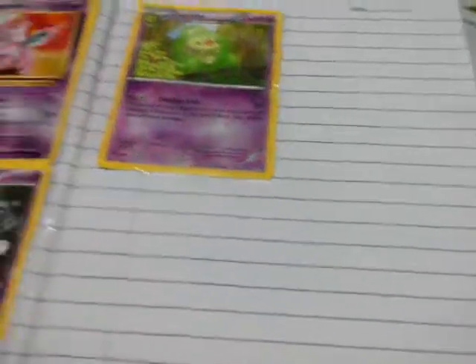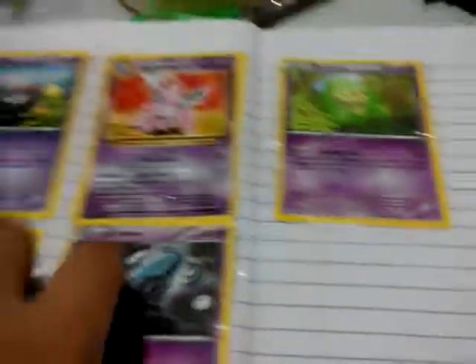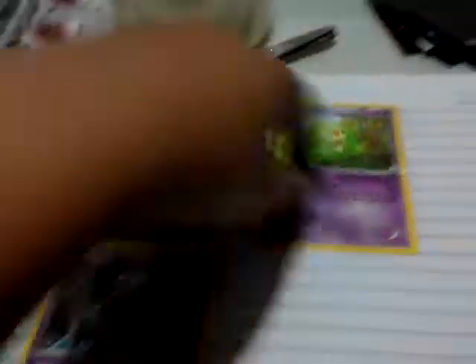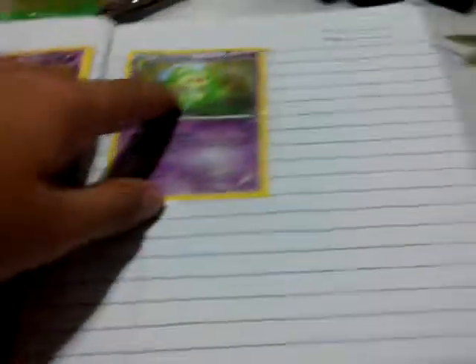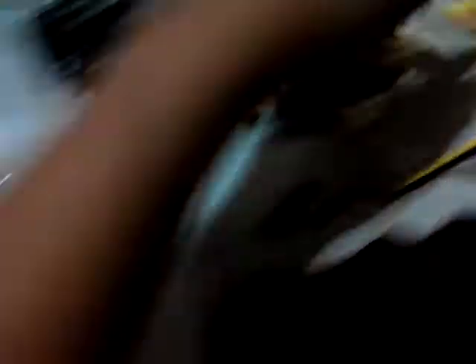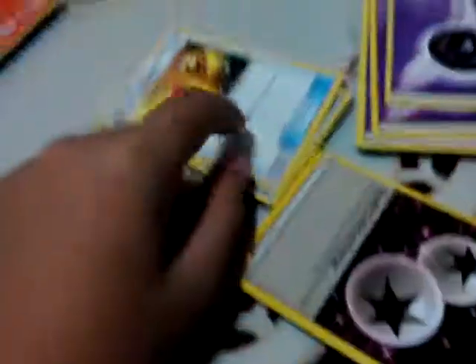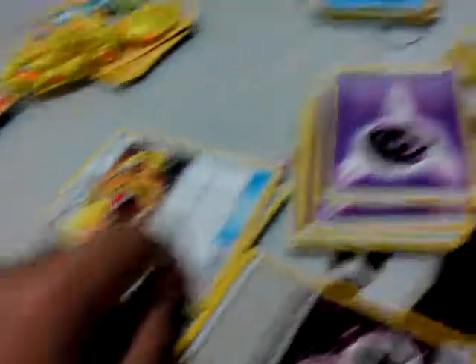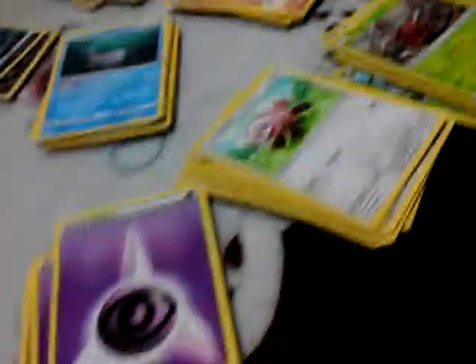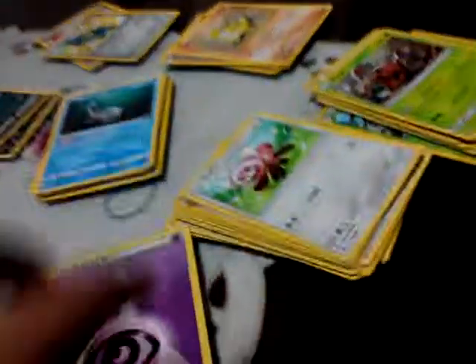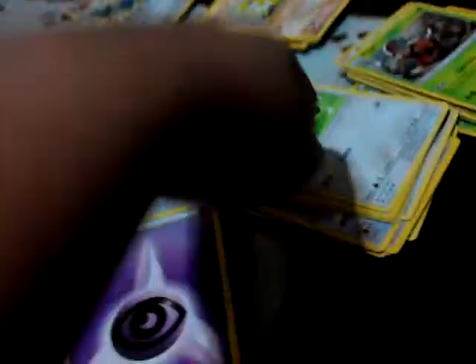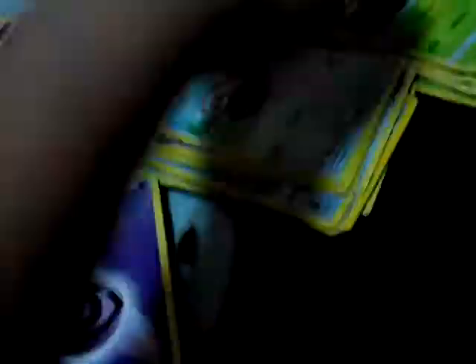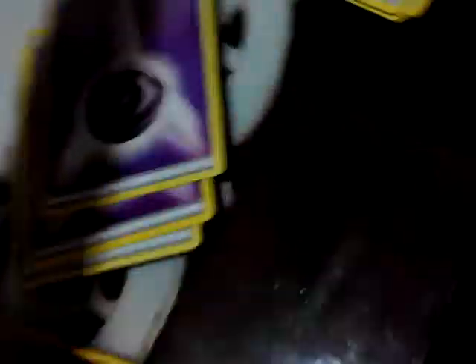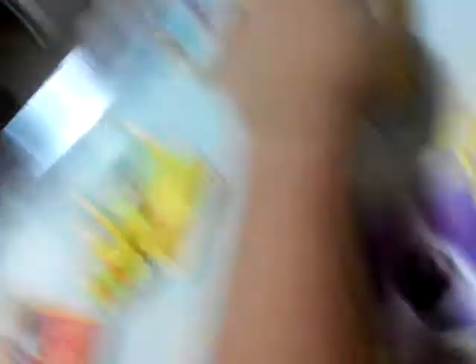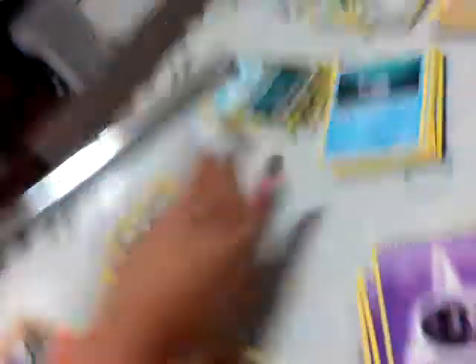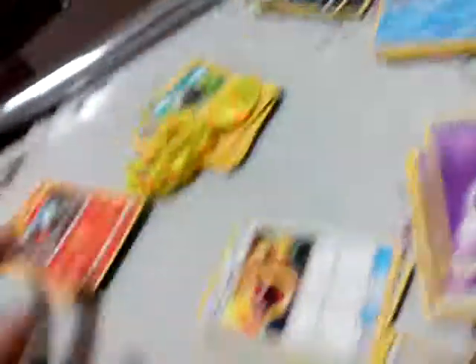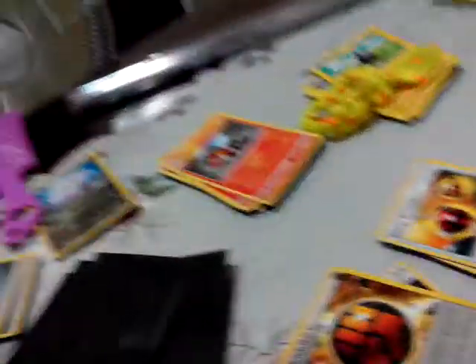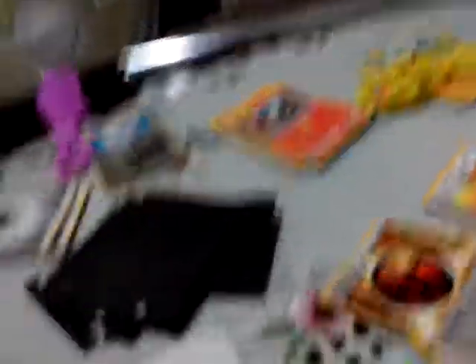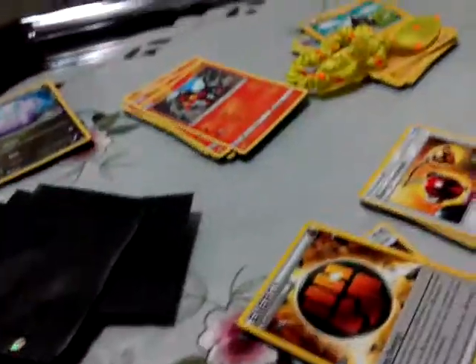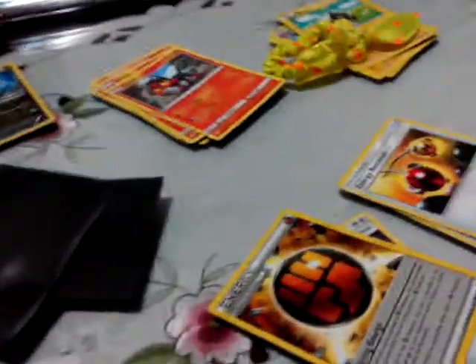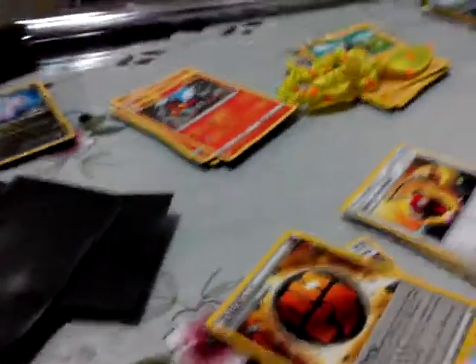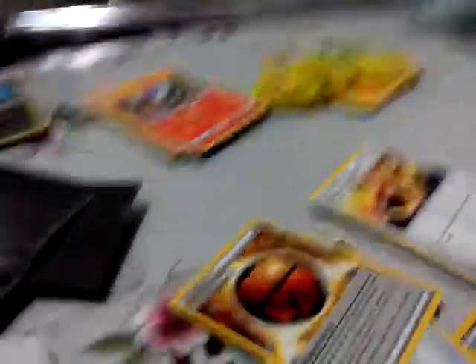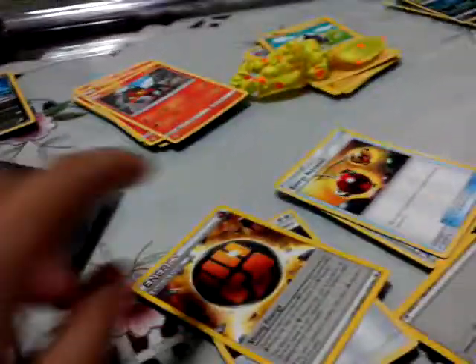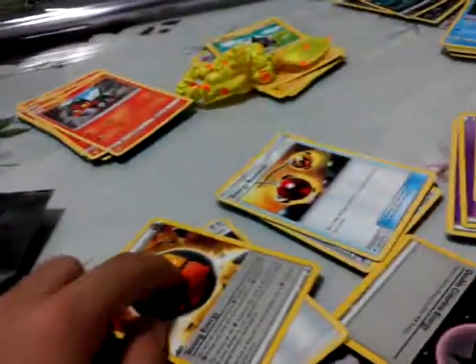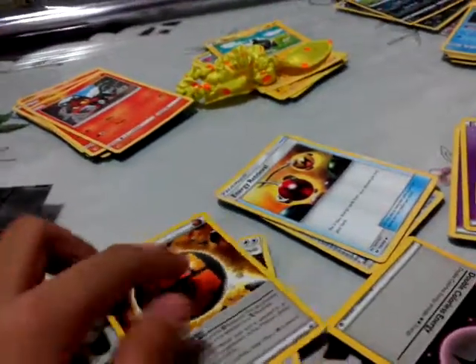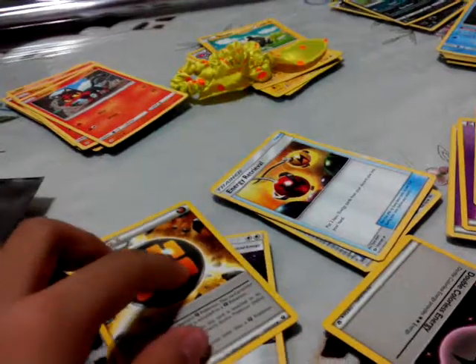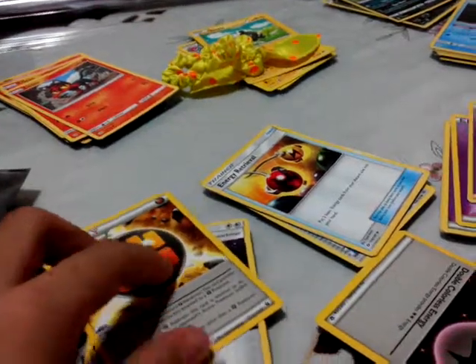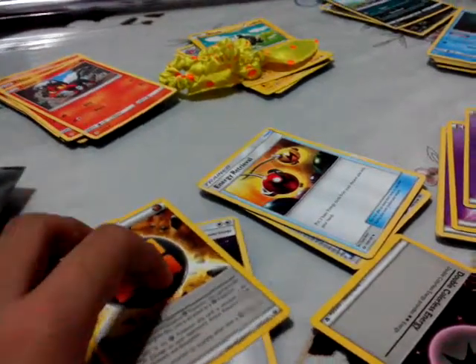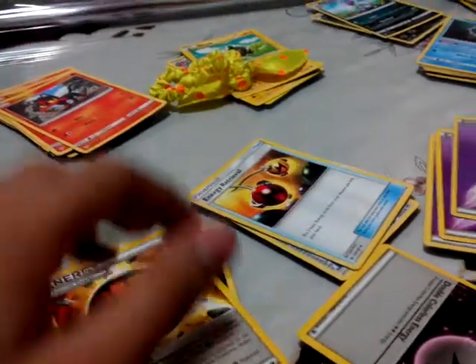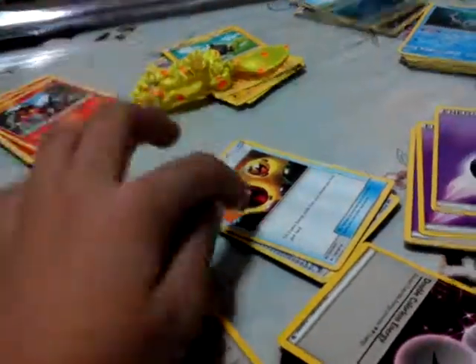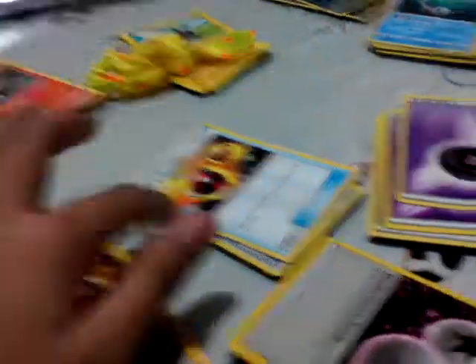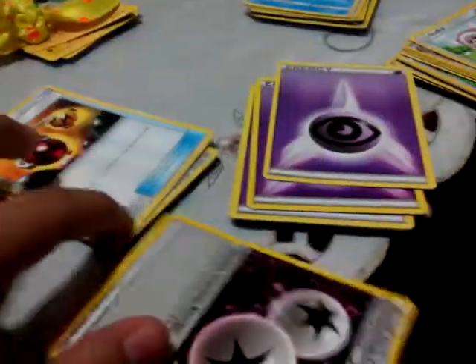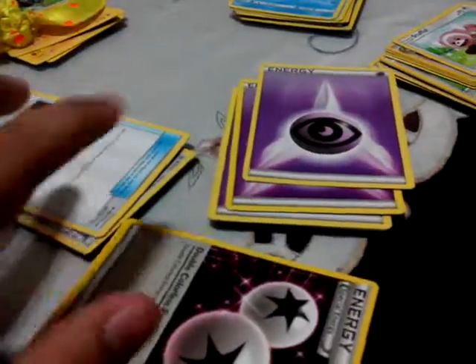So I'll finish with energy. Then you want to group all of your energies — energy, energy, energy. Energy here, trainer card.